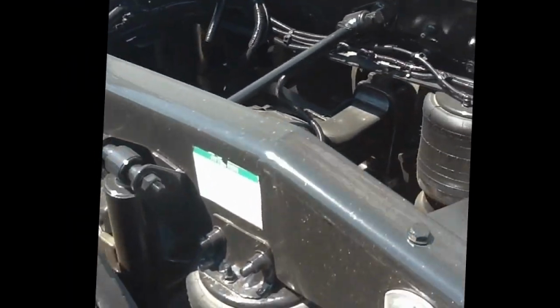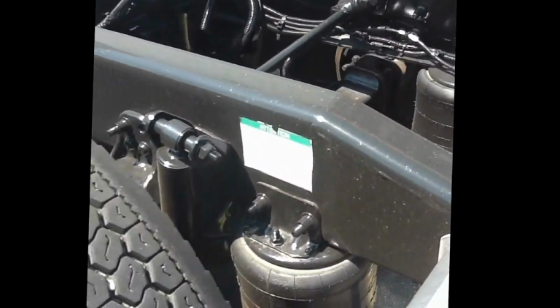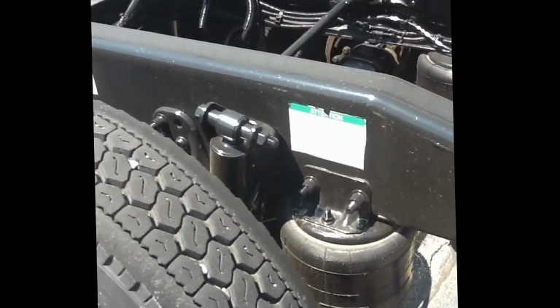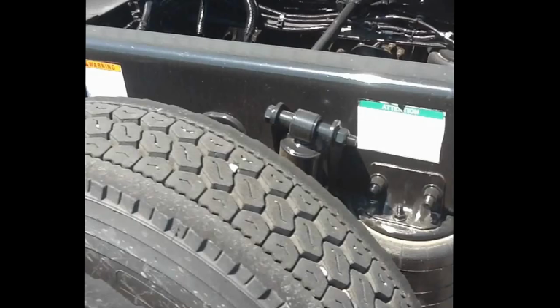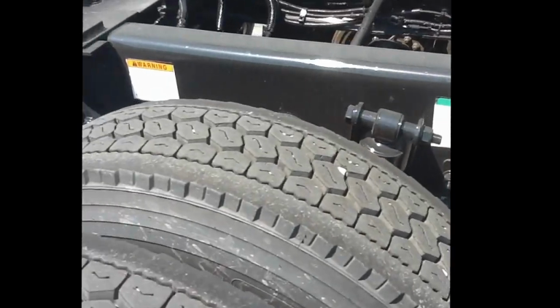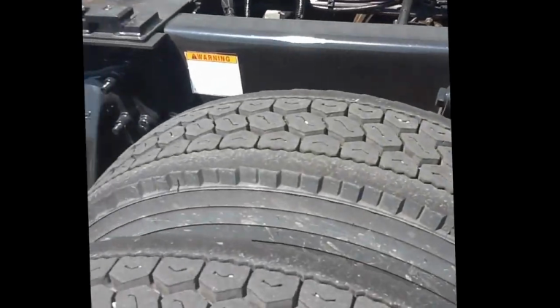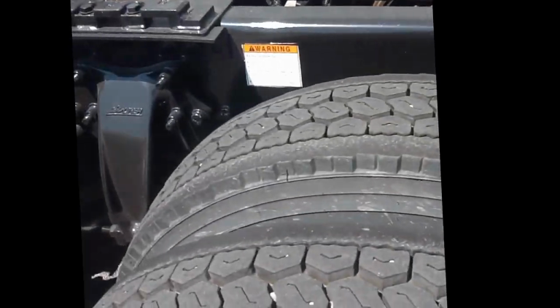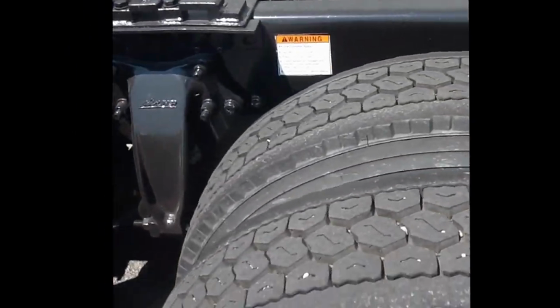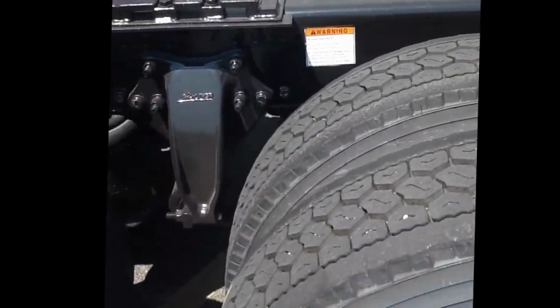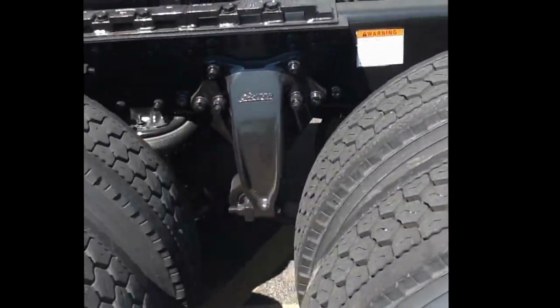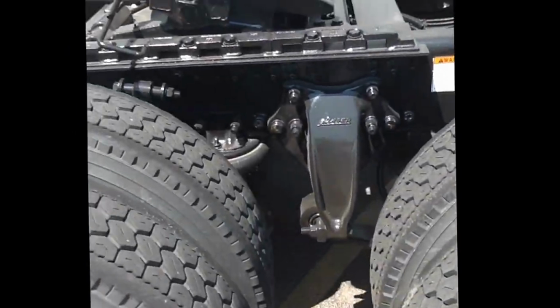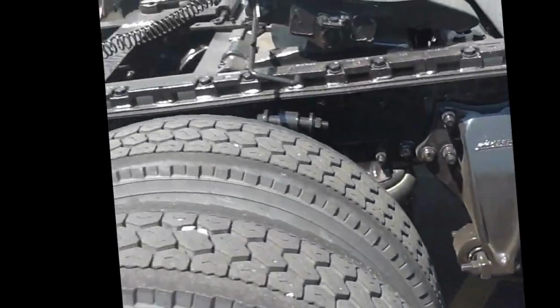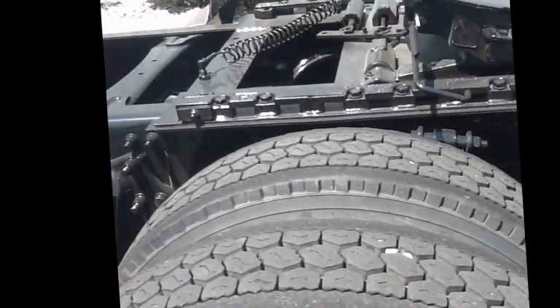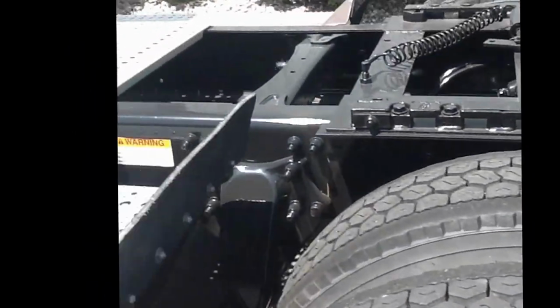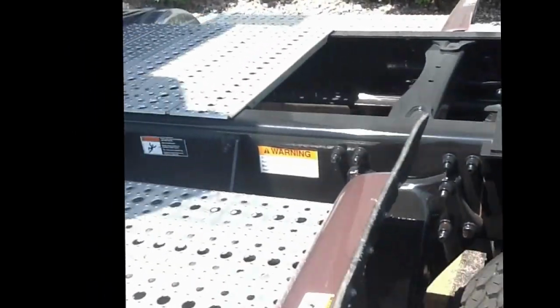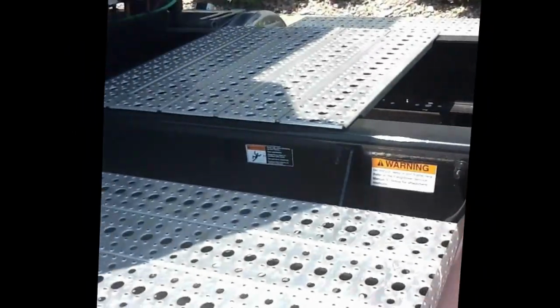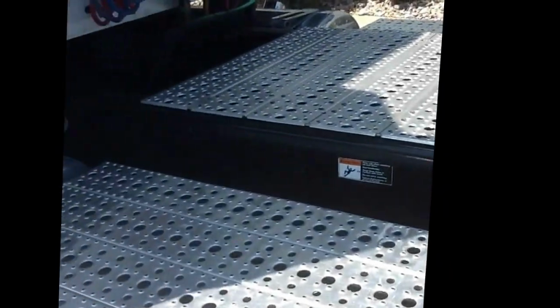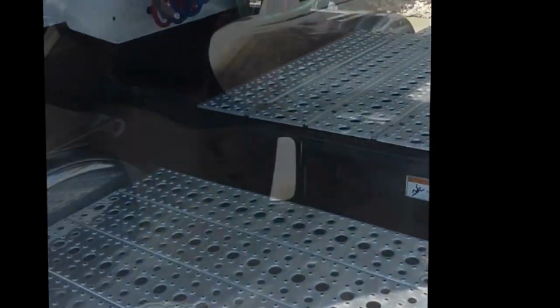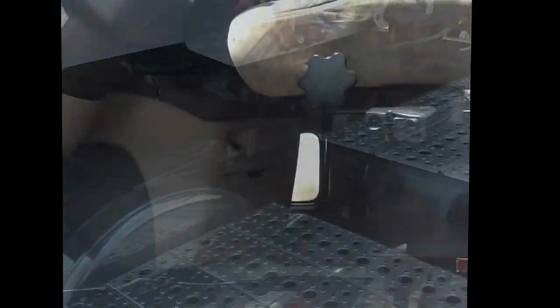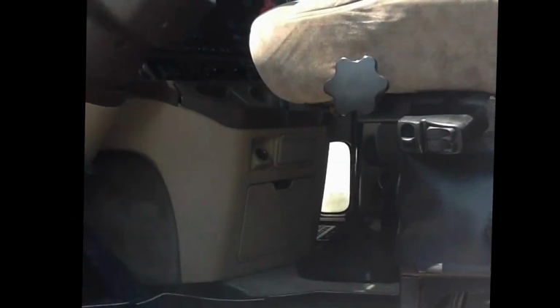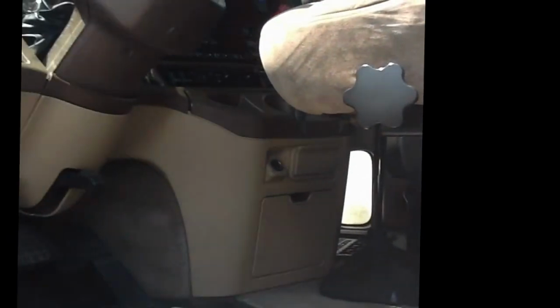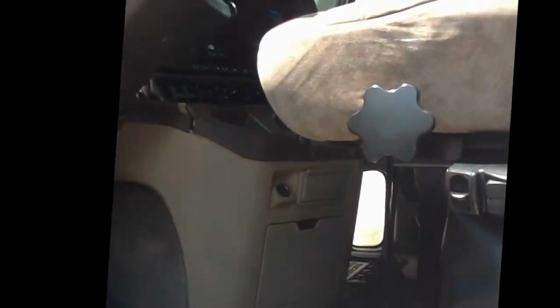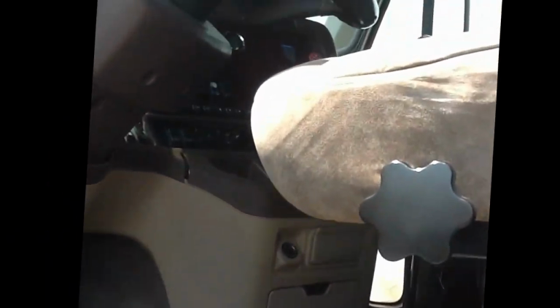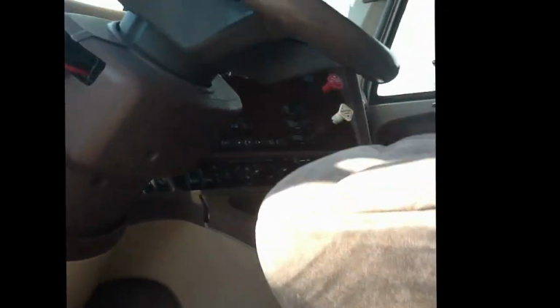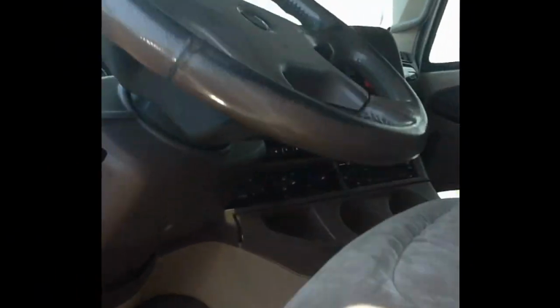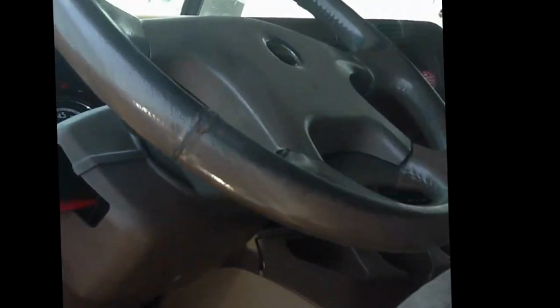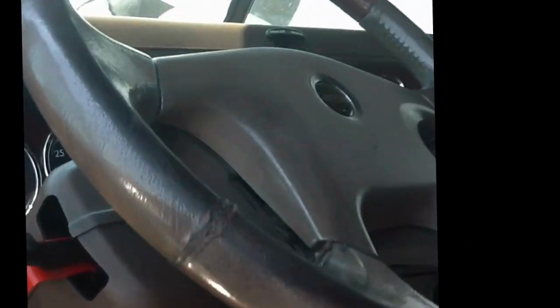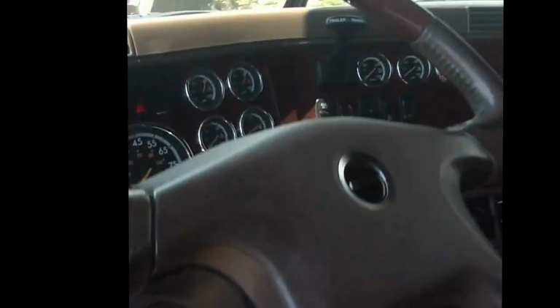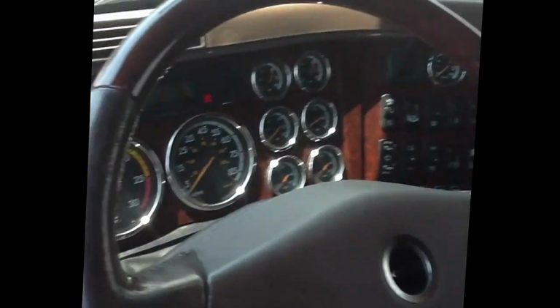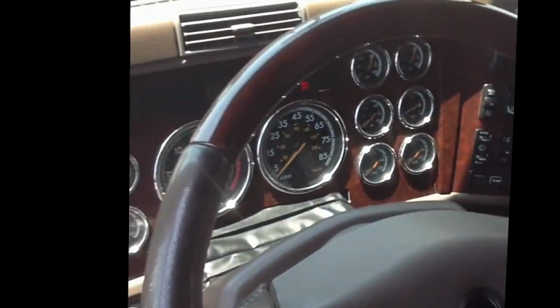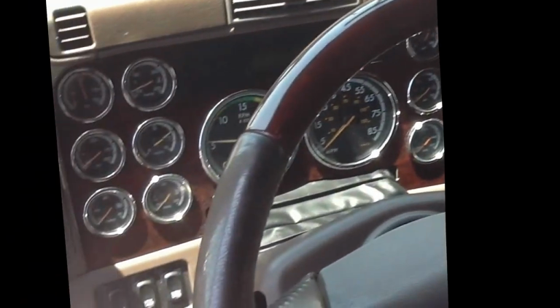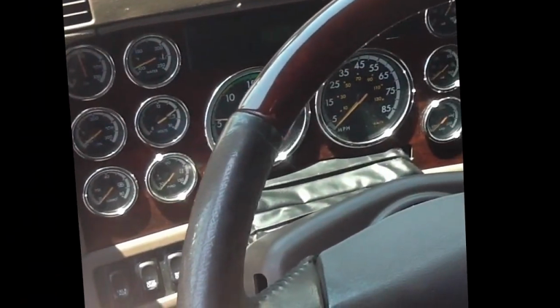On the interior it is loaded up with gauges, a chaparral interior with overhead storage in the front and rear bunk area, and a fridge that will keep all your beverages and food nice and cold.